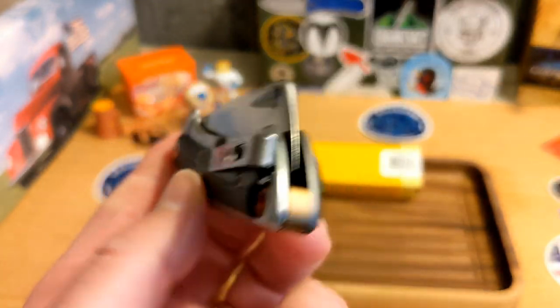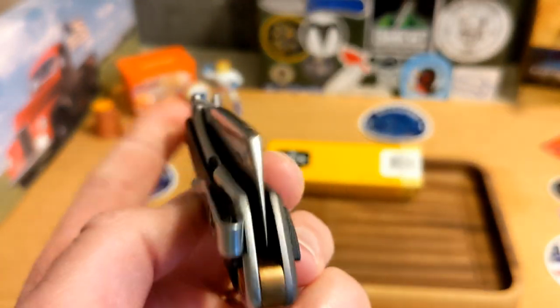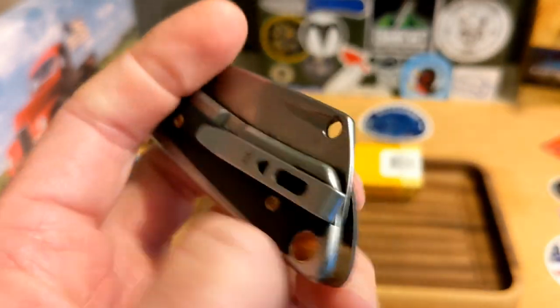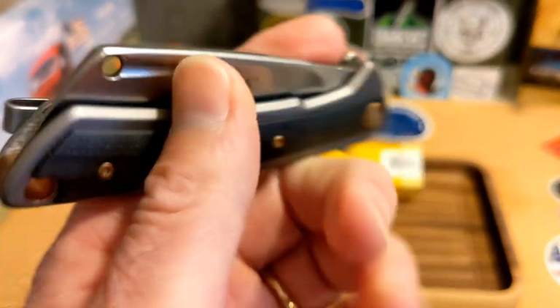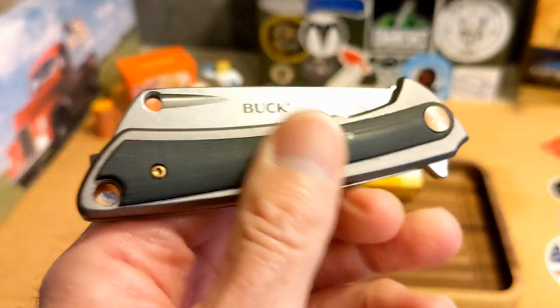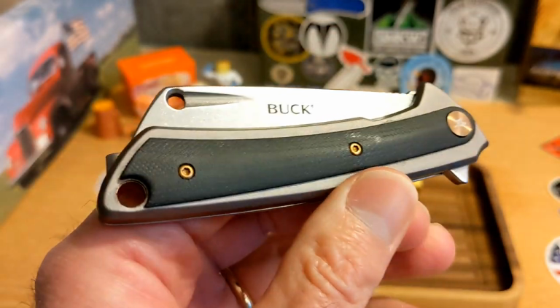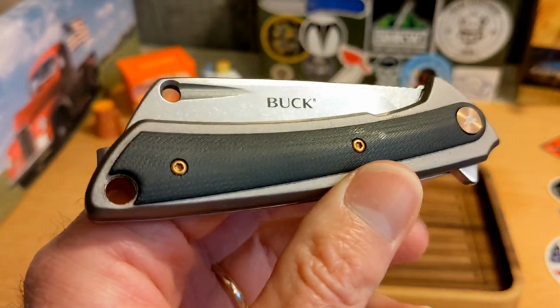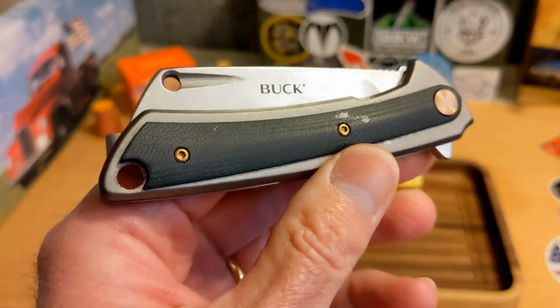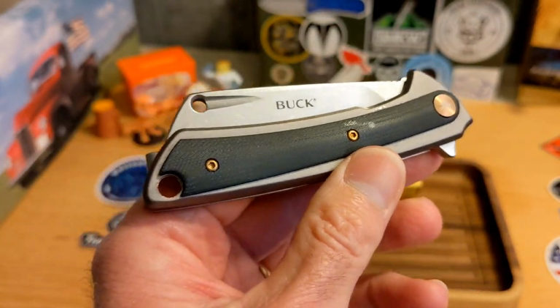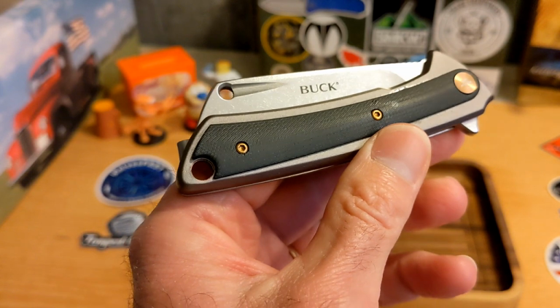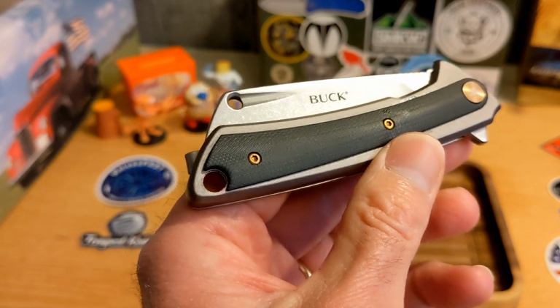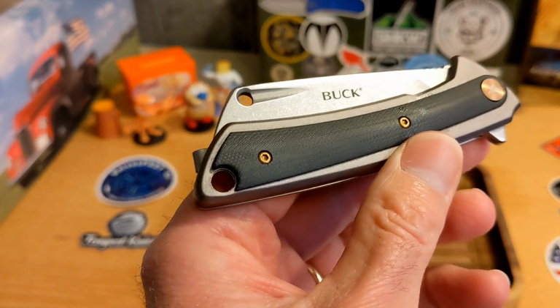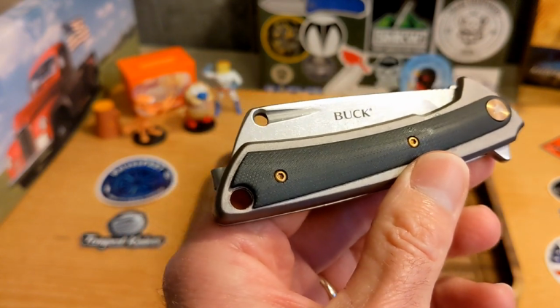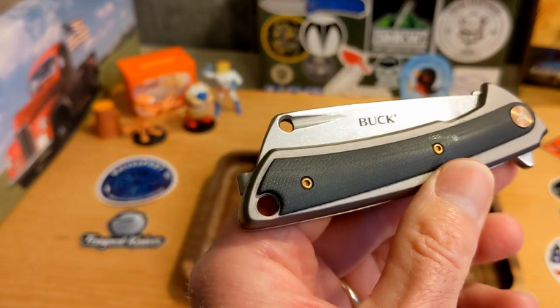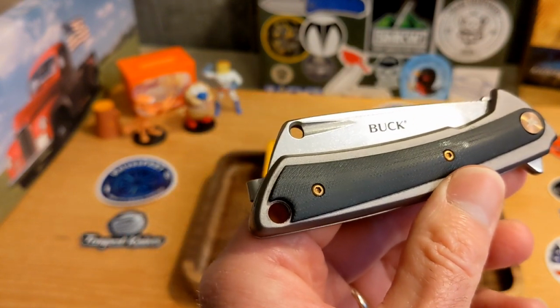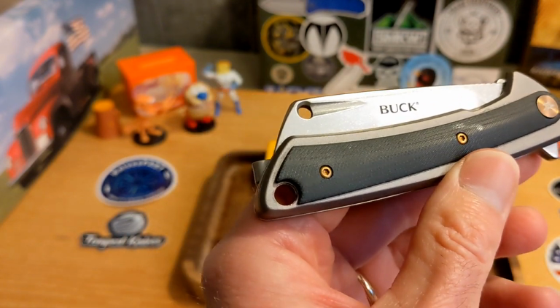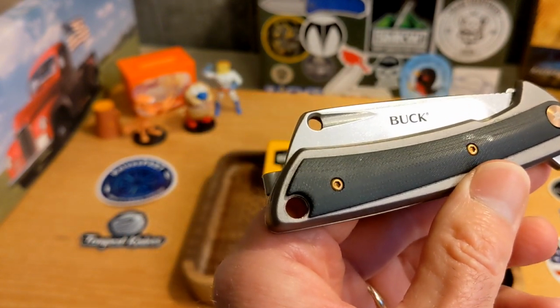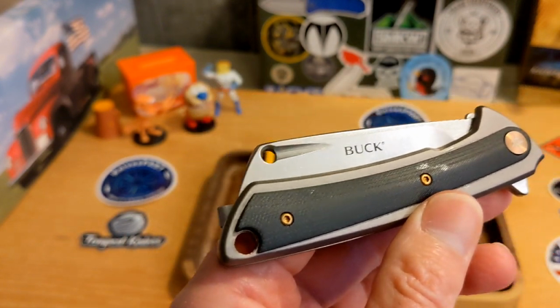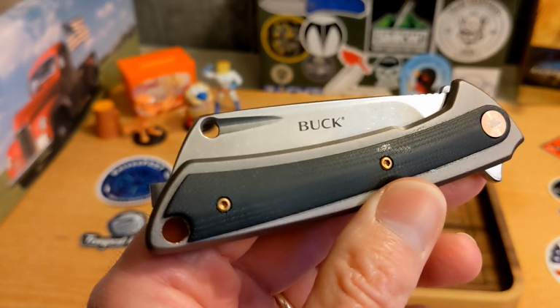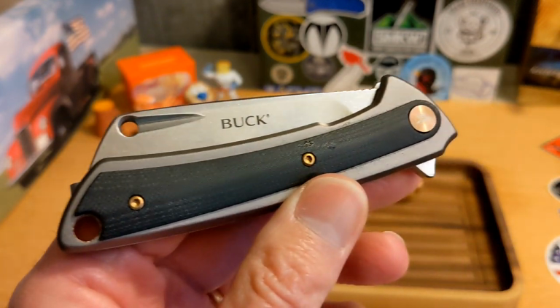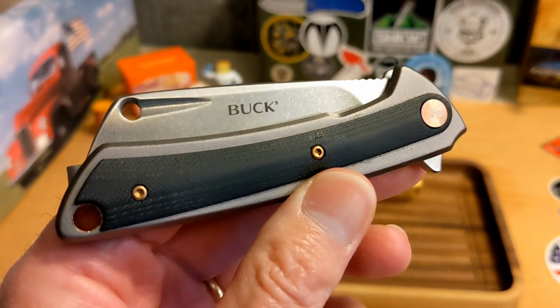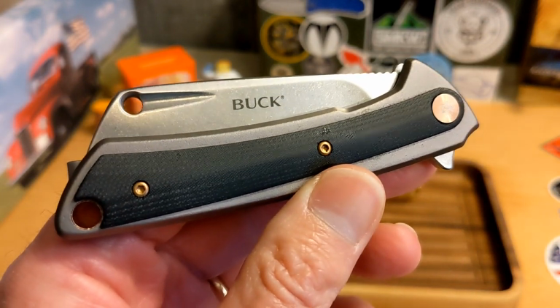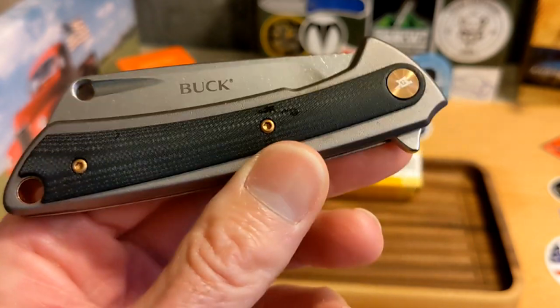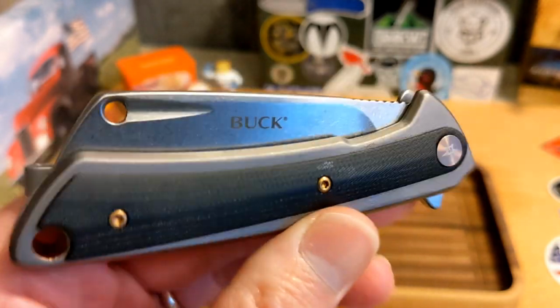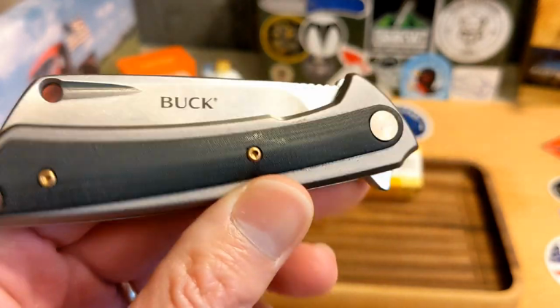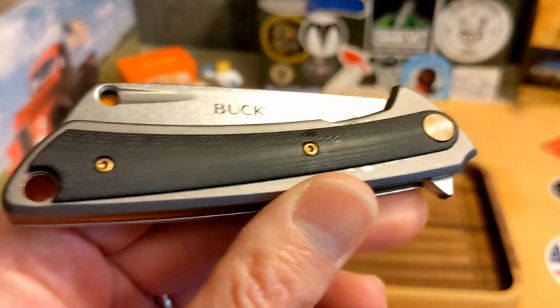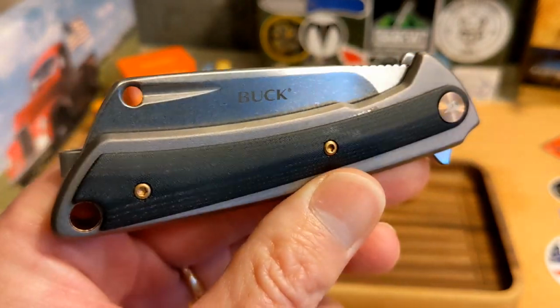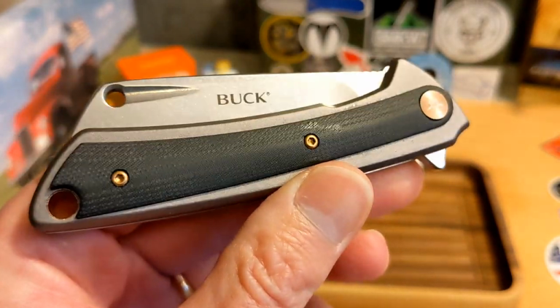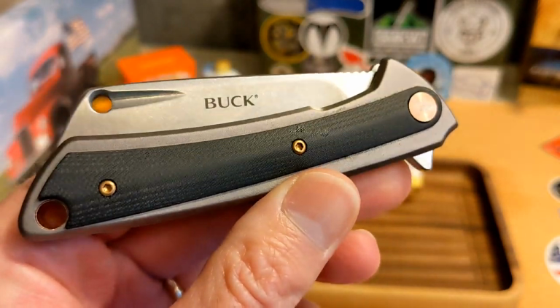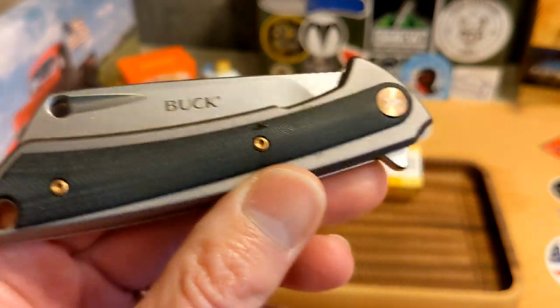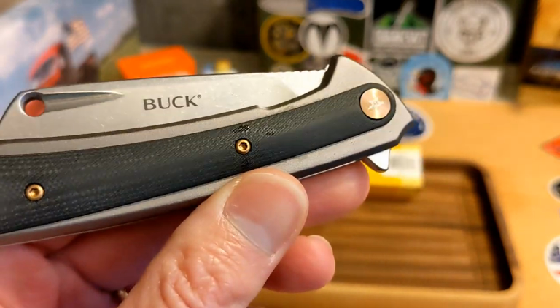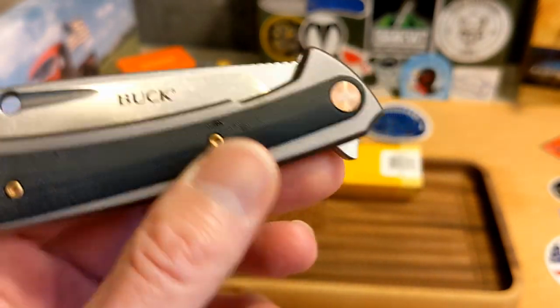It's an American company building a knife, and I think this one is made in China — but it's Buck, an American company, and I want to celebrate that.